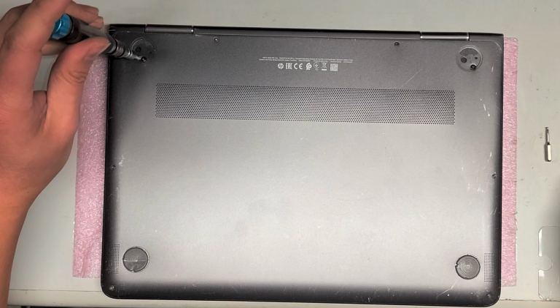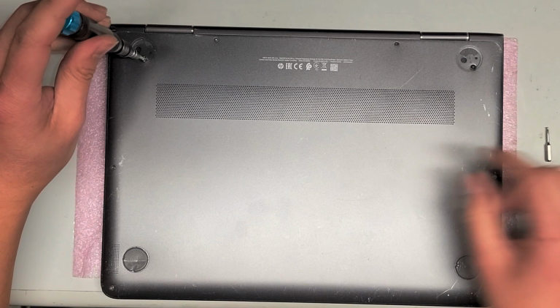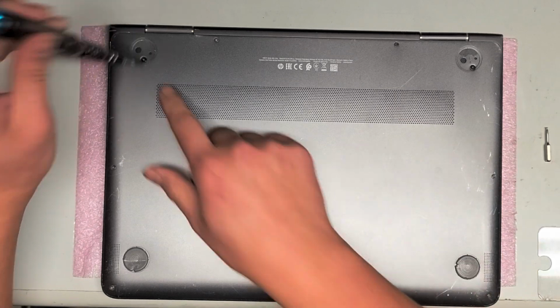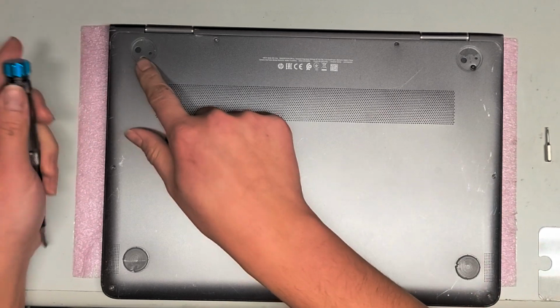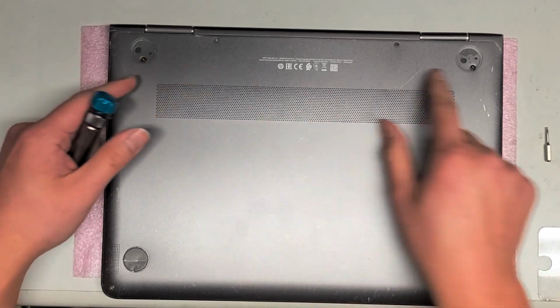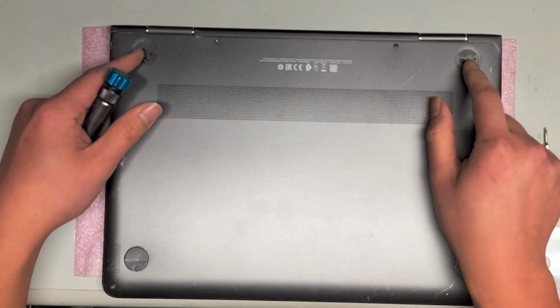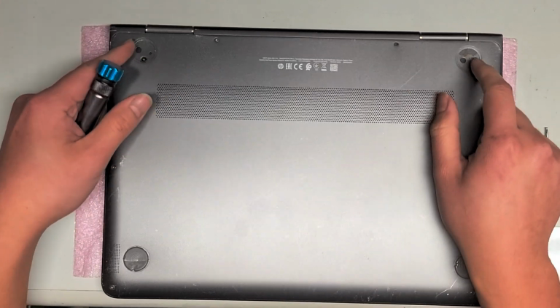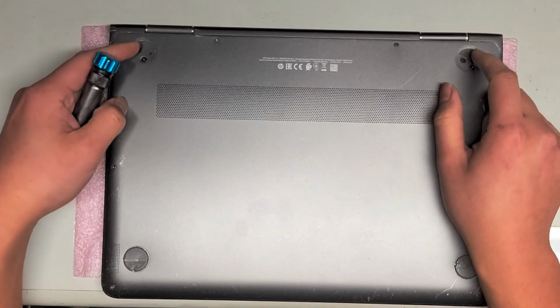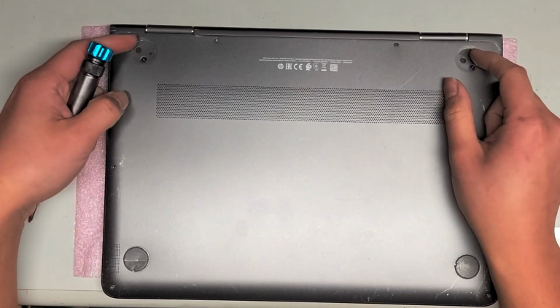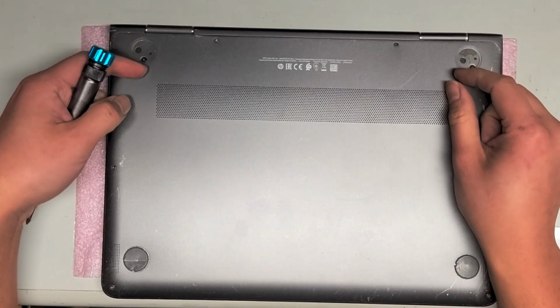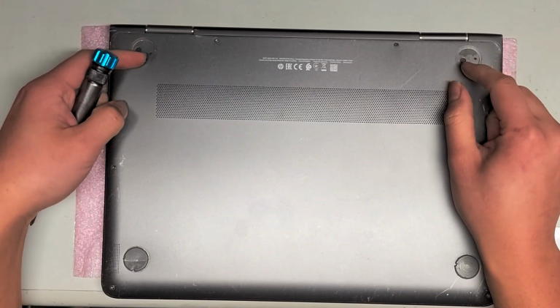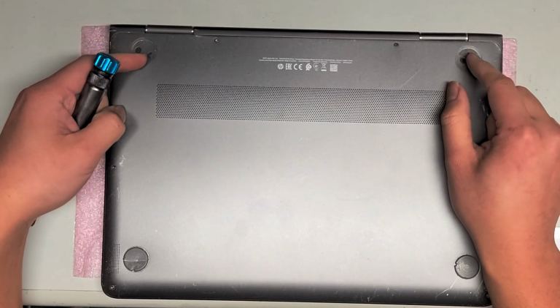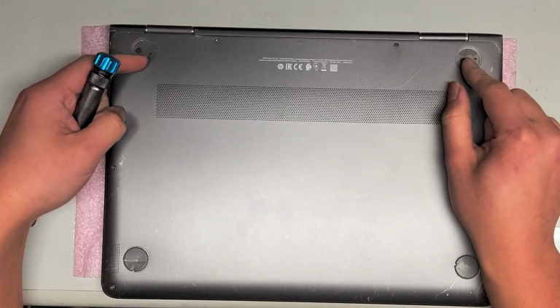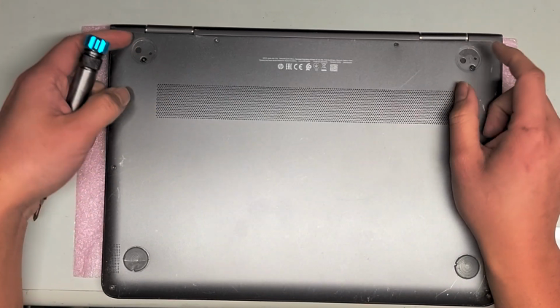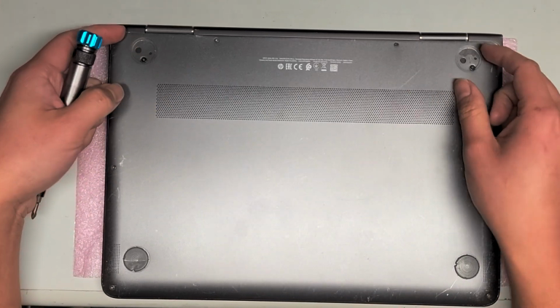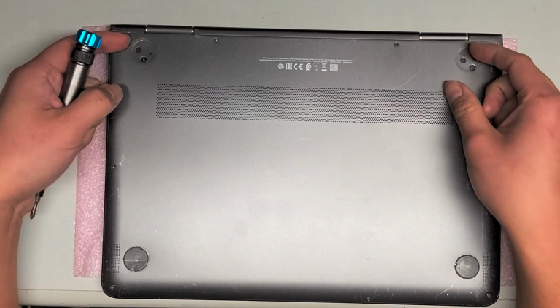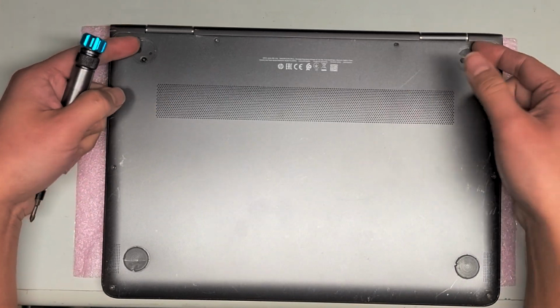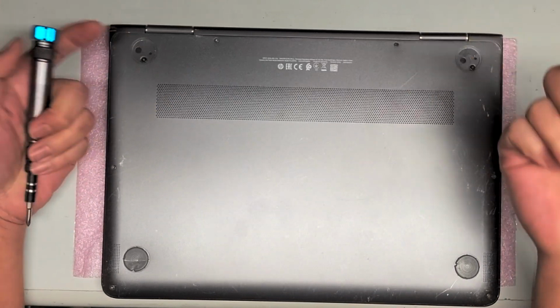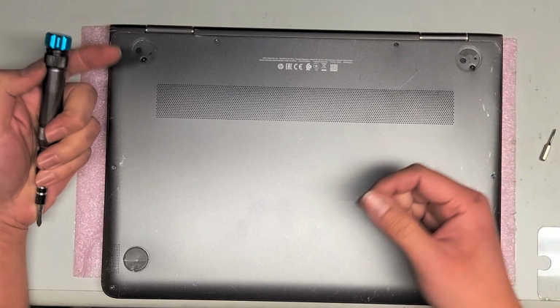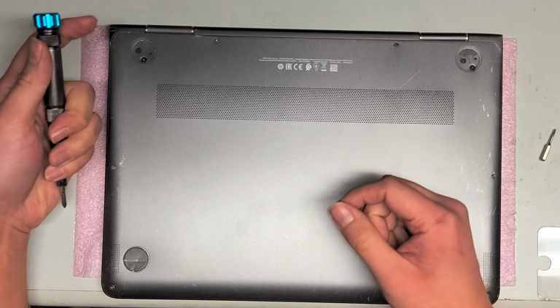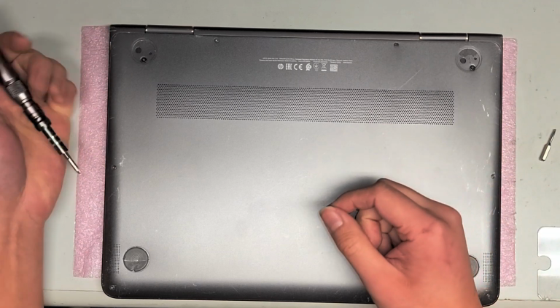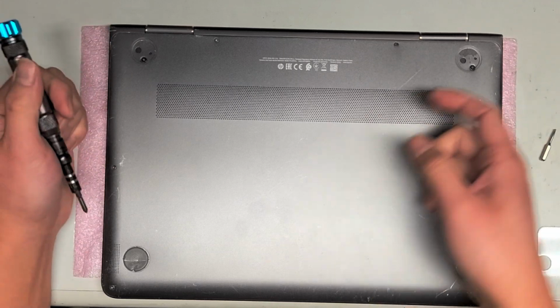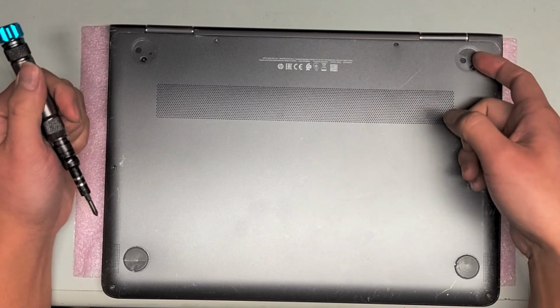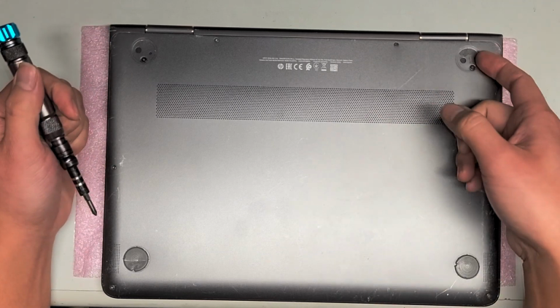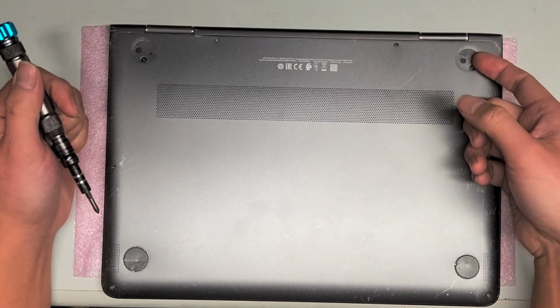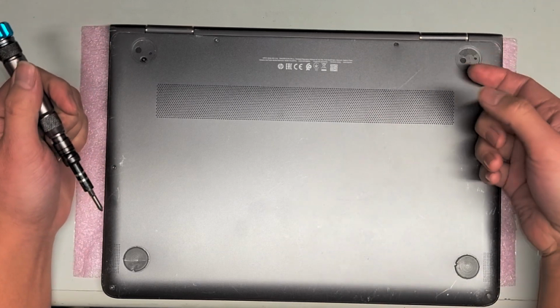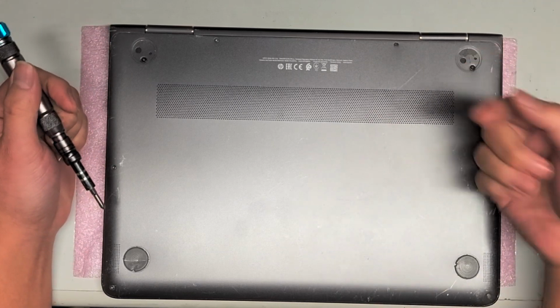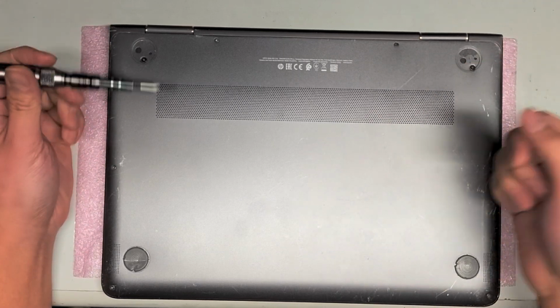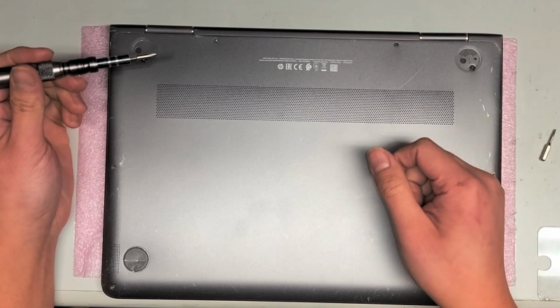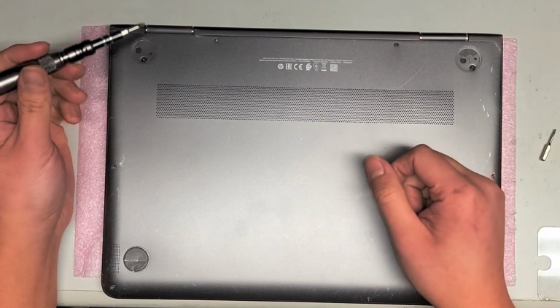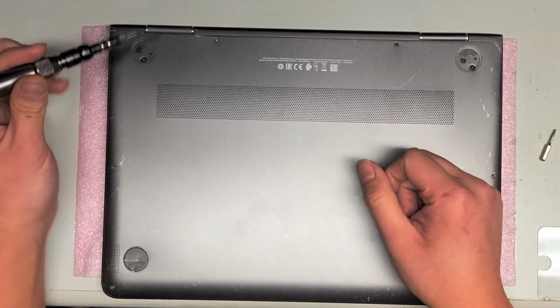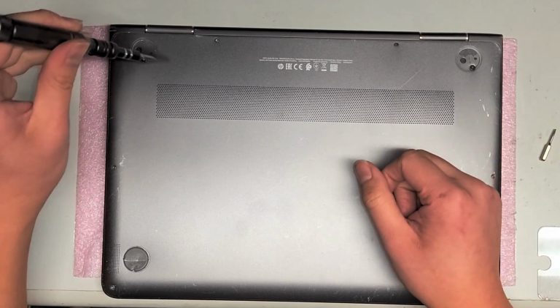First, remove the little feet here — these were already missing, but you just pop them up. Get a pry tool or your fingernail underneath and pull them out.